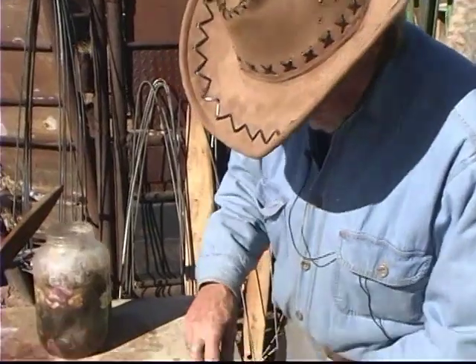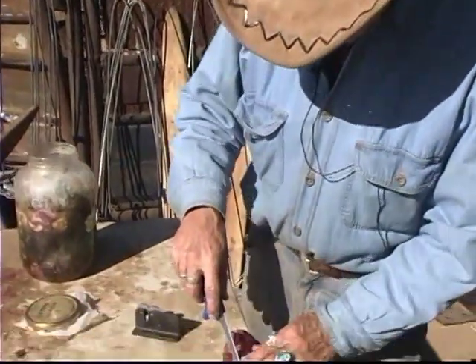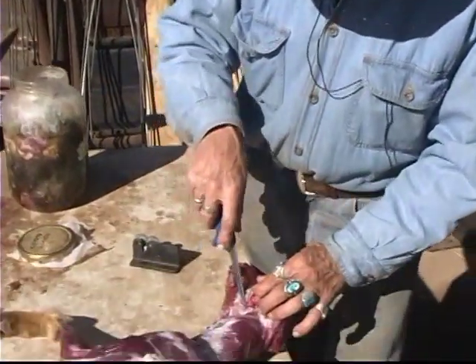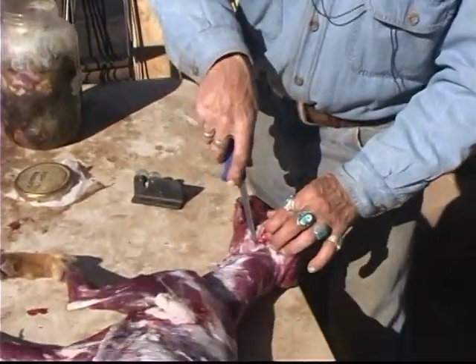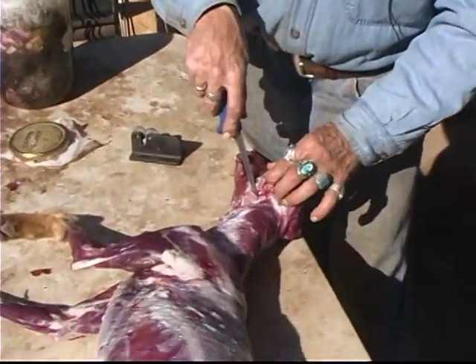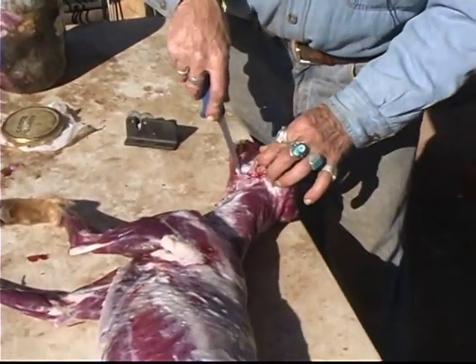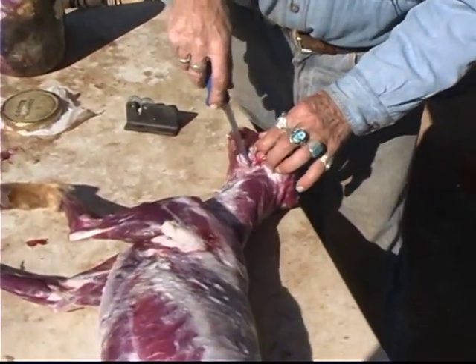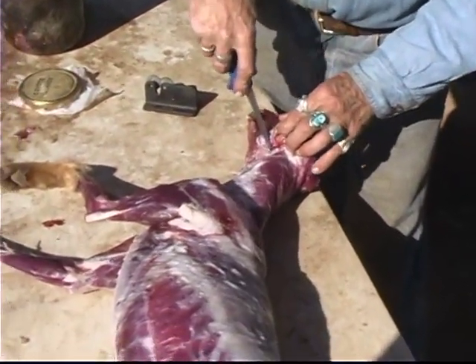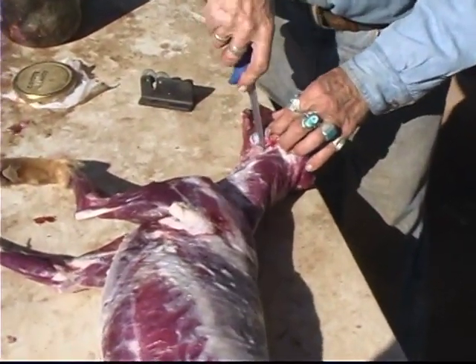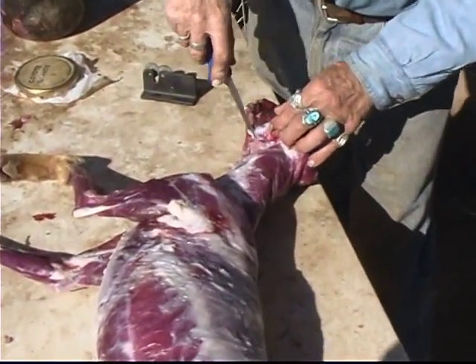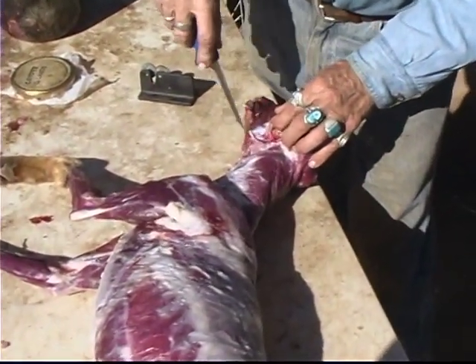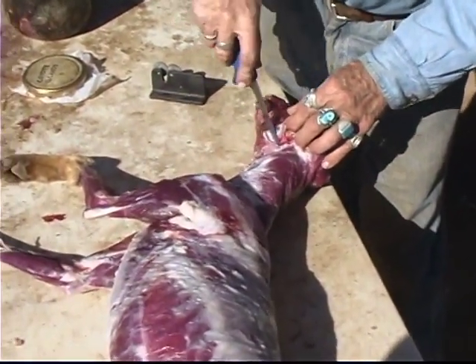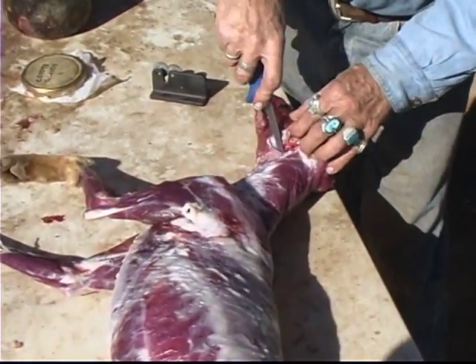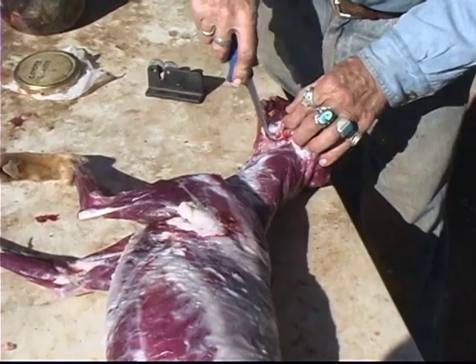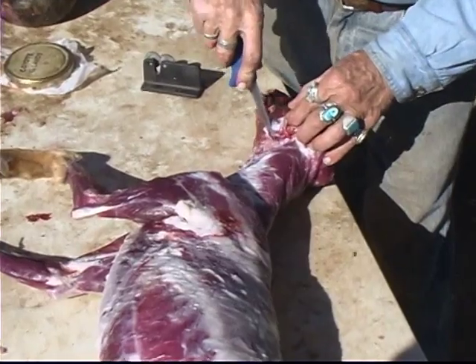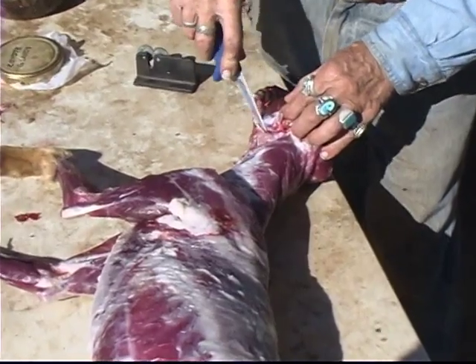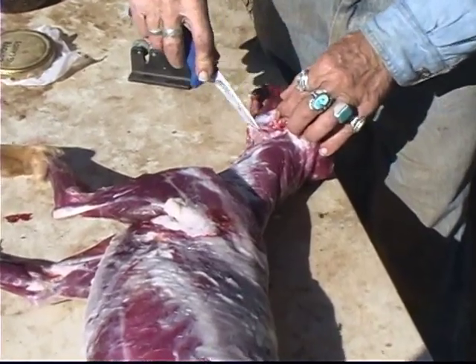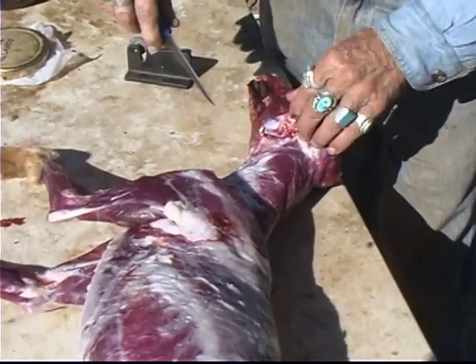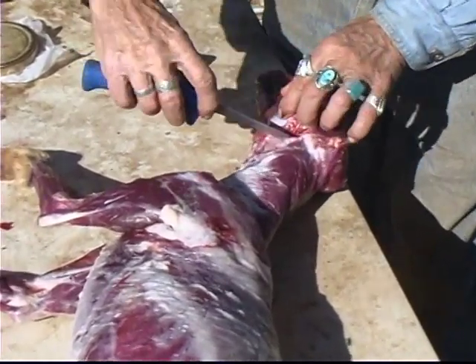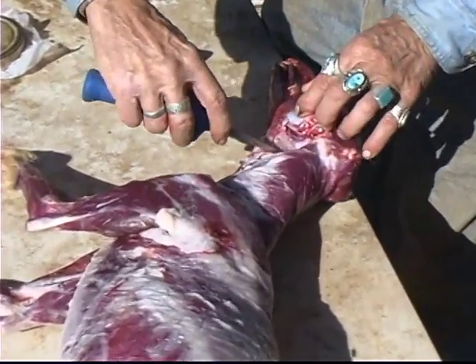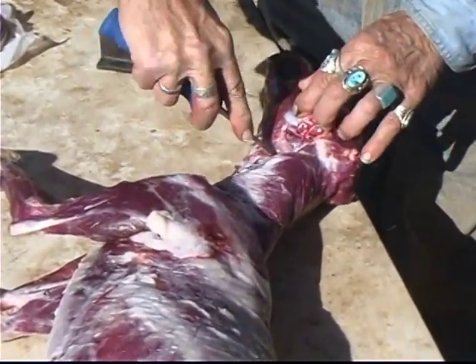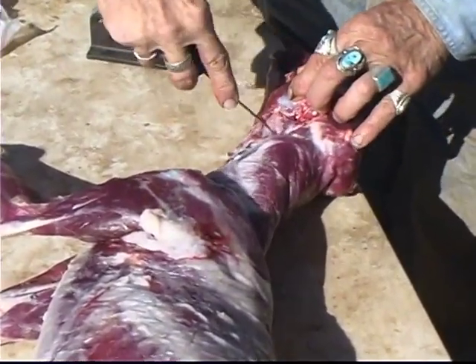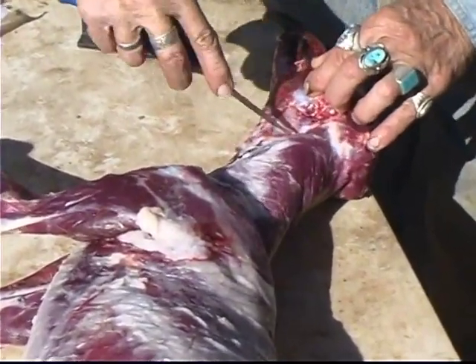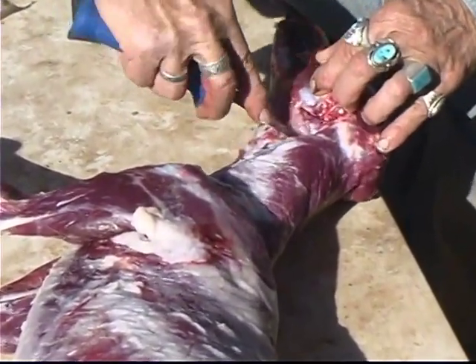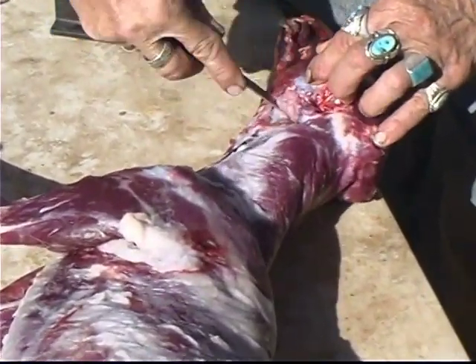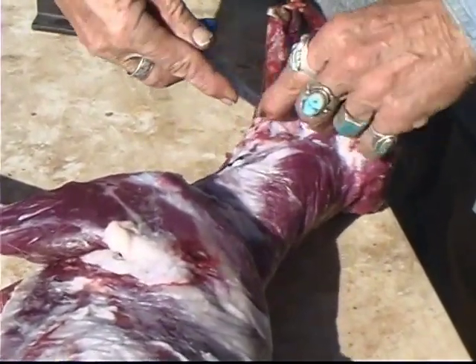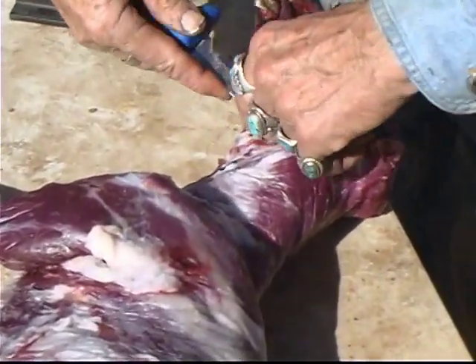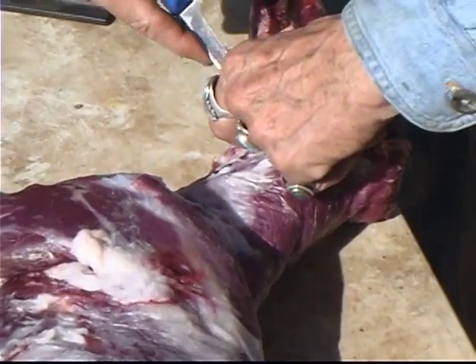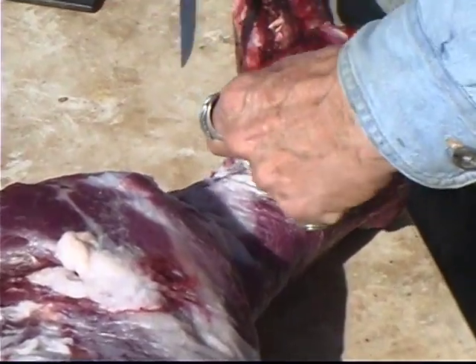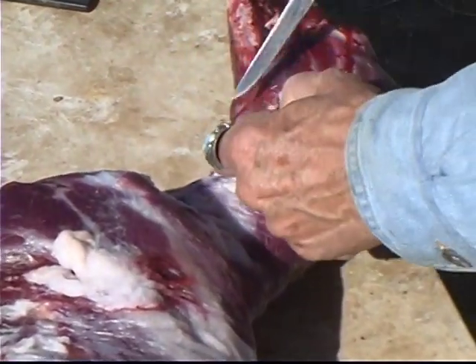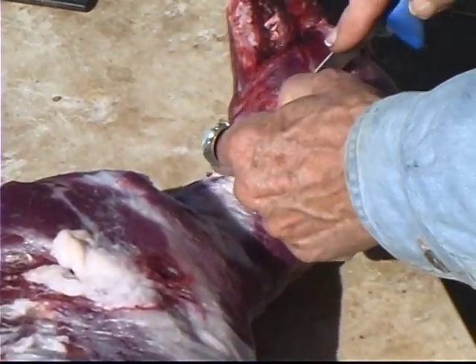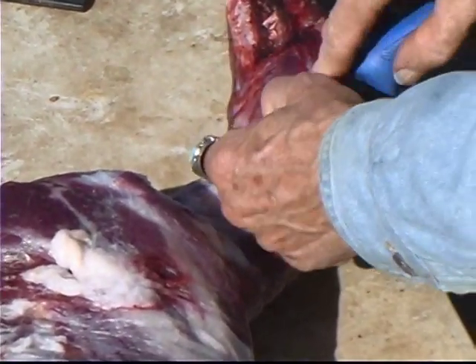Now there's another gland right here — on the cat, this is one of the rub glands. You can see it; it's right in the neck, right underneath those ear glands. It's a very, very important gland — don't miss that one.